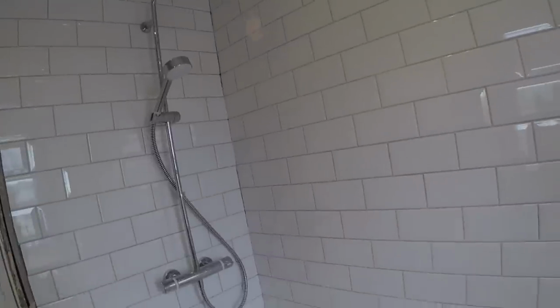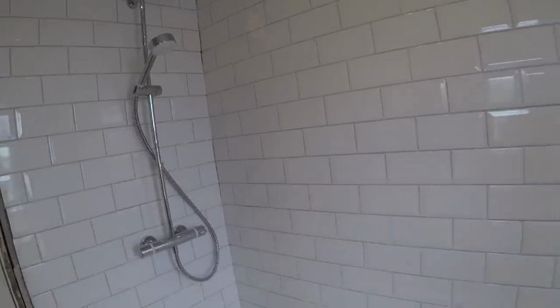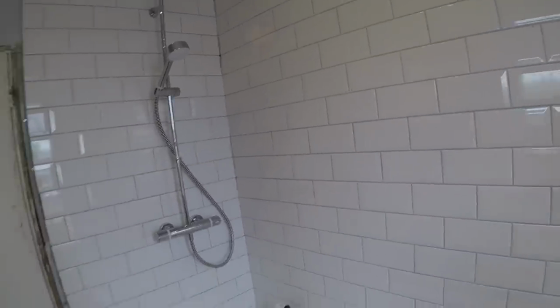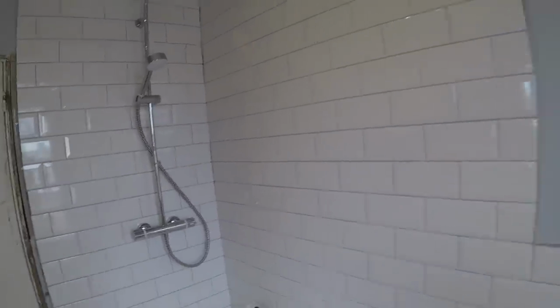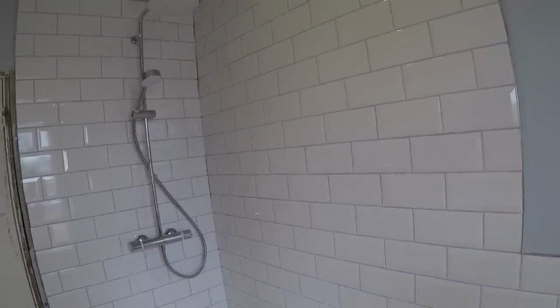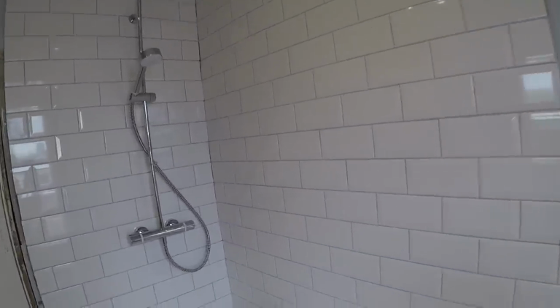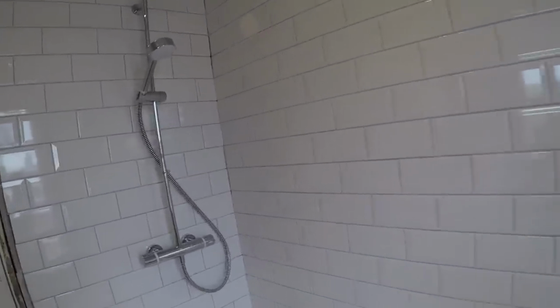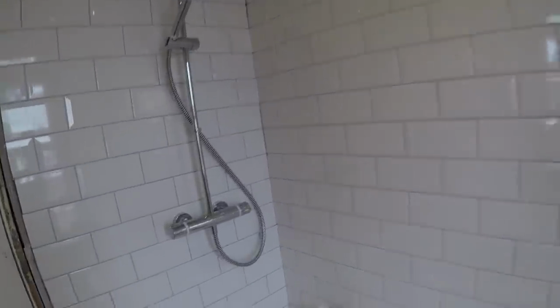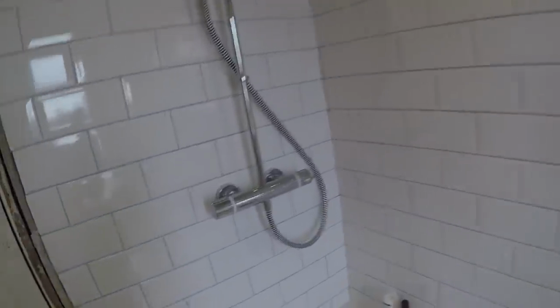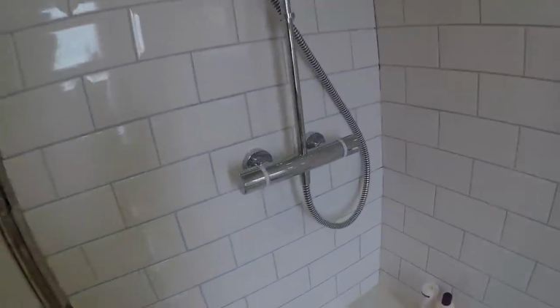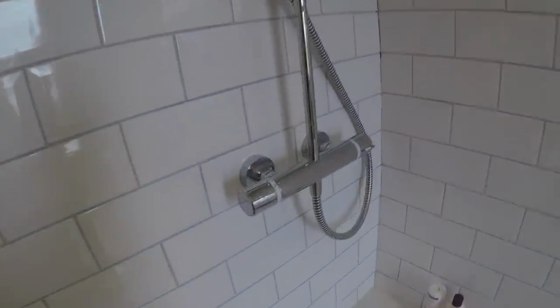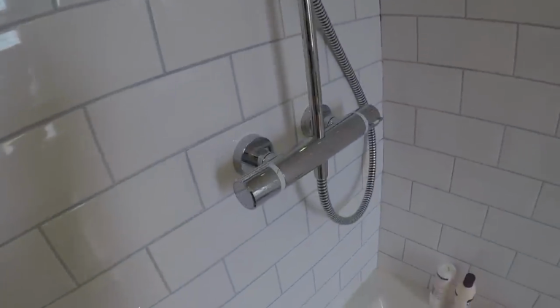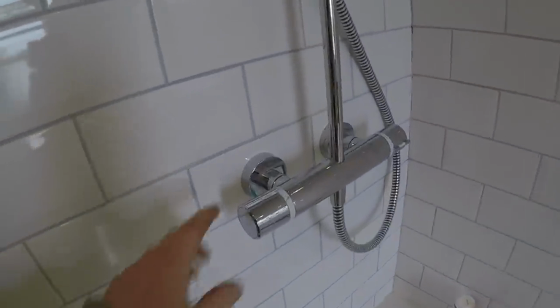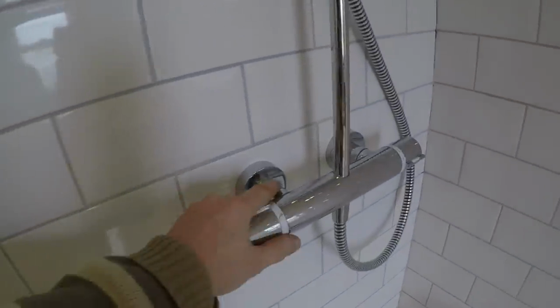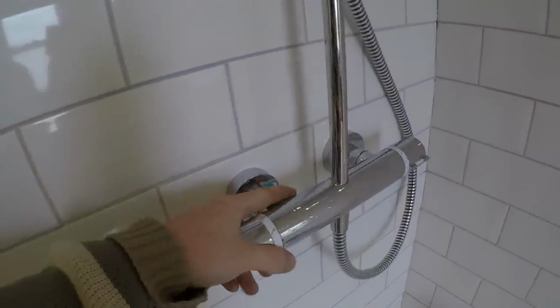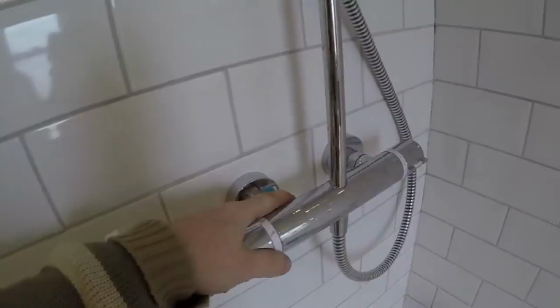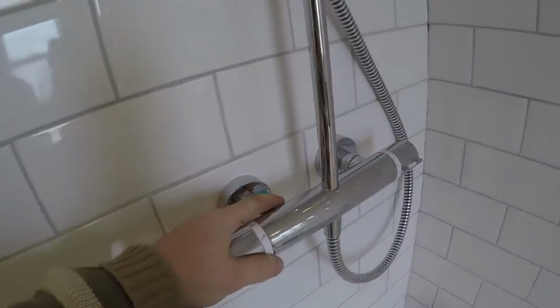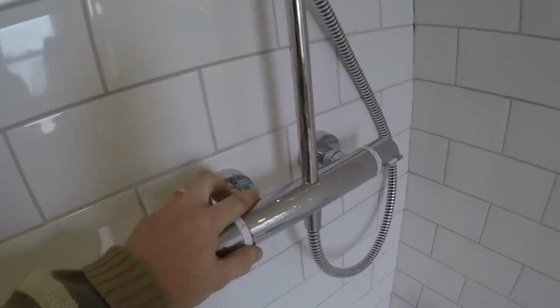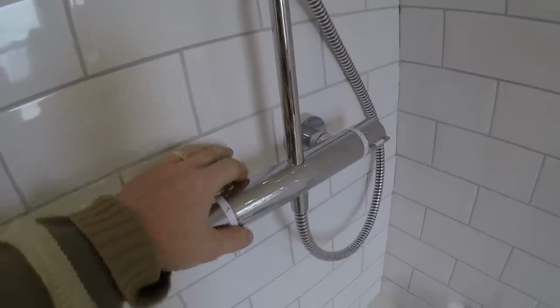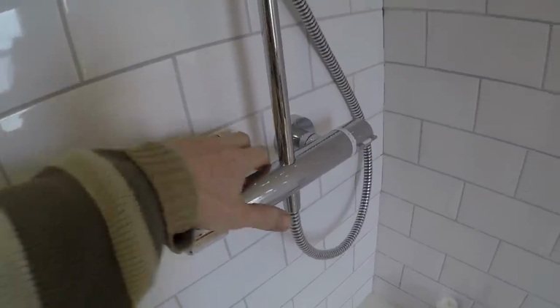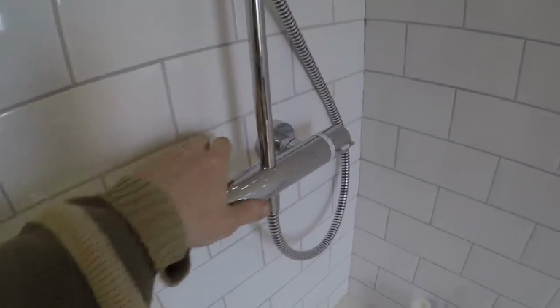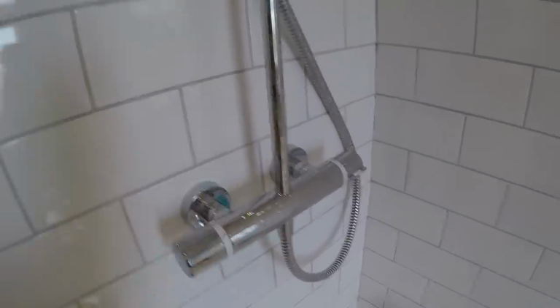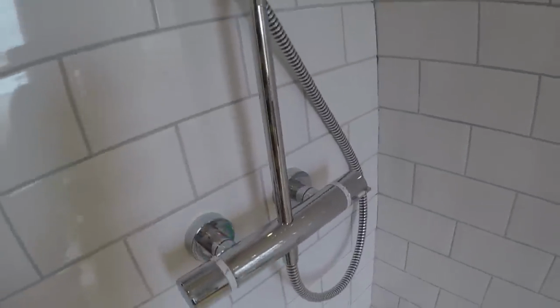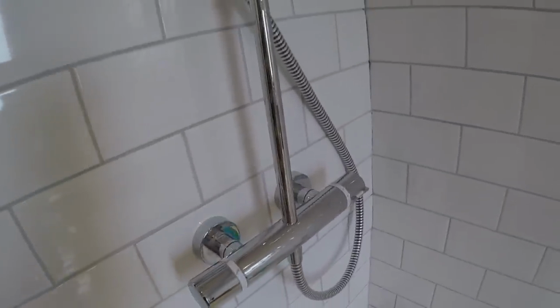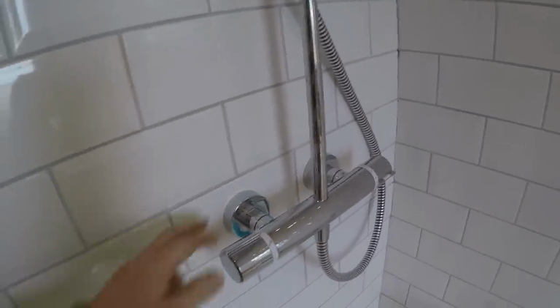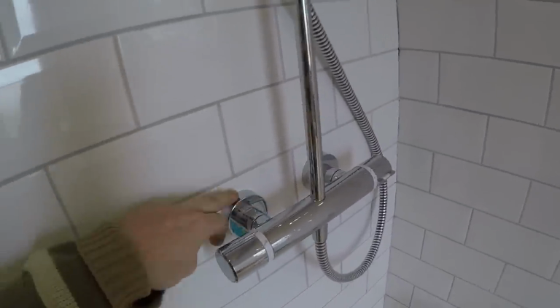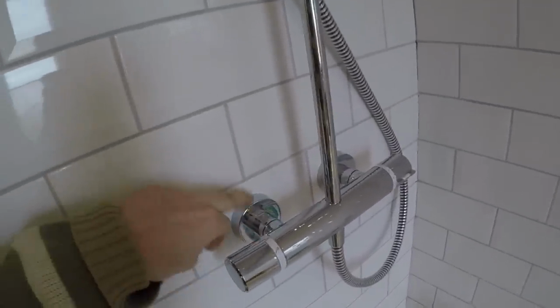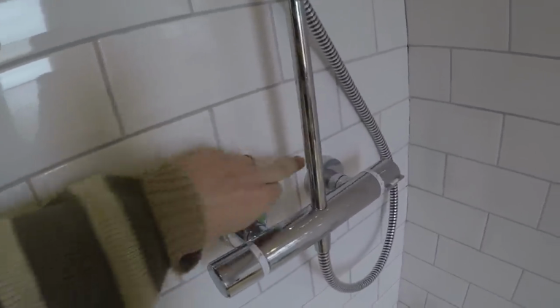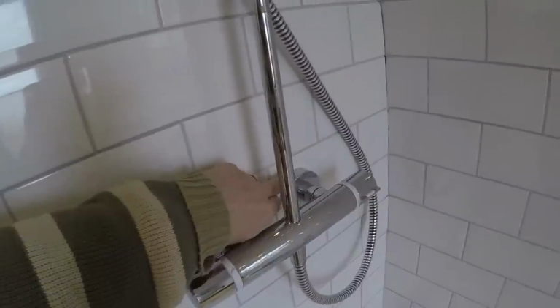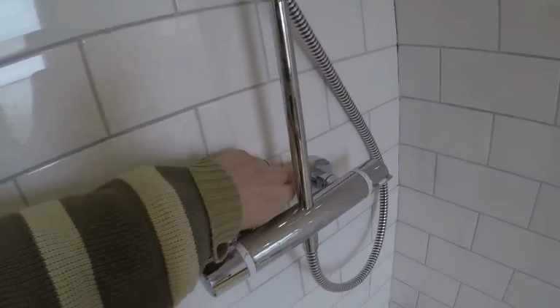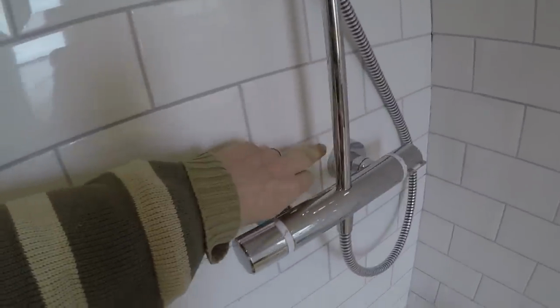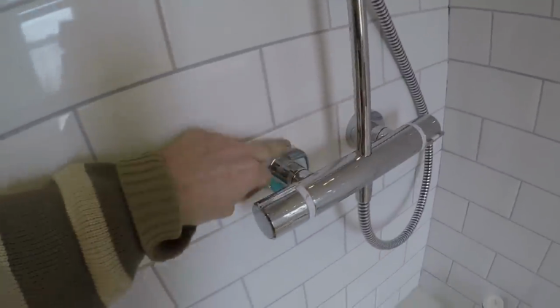I managed to get the shower fitted now. It went fairly straightforward. I had these pipes at the correct centres already using that little wooden jig I built, and I bought these two brackets separately.